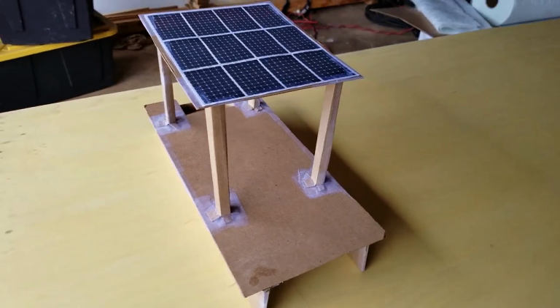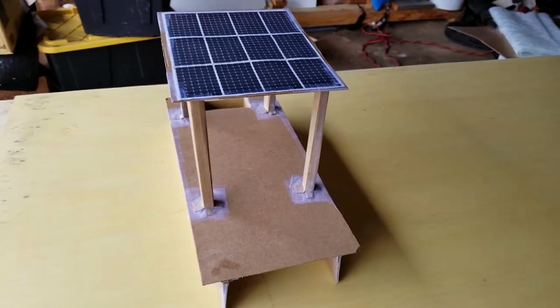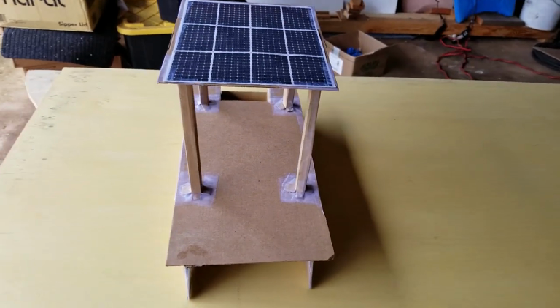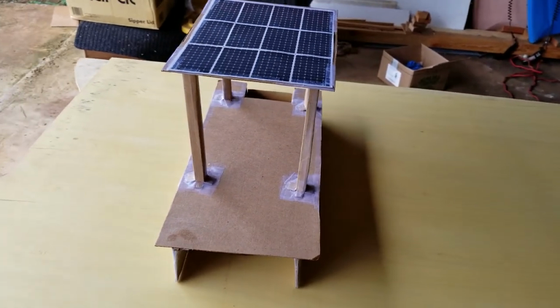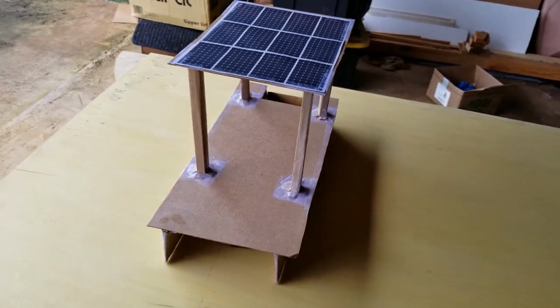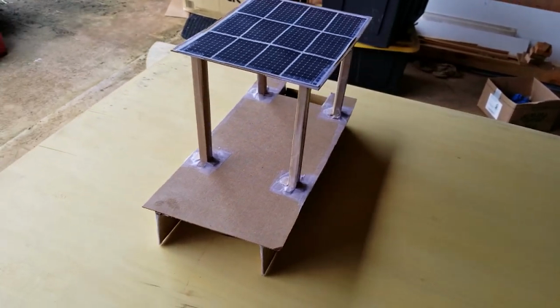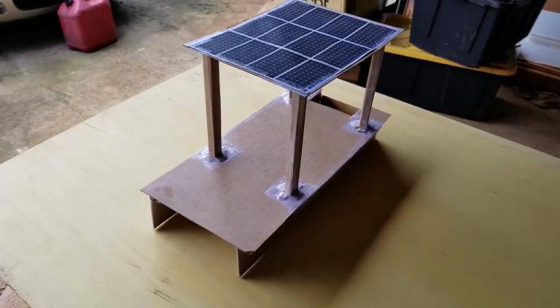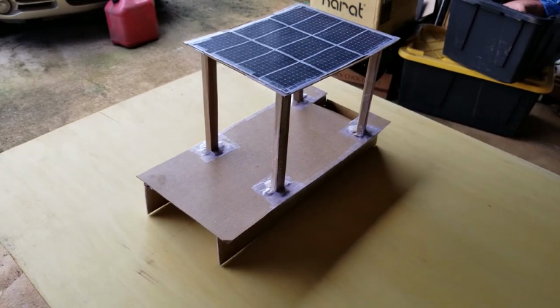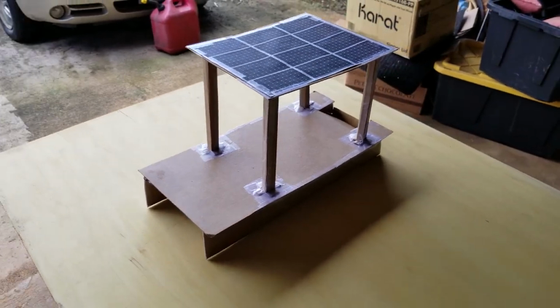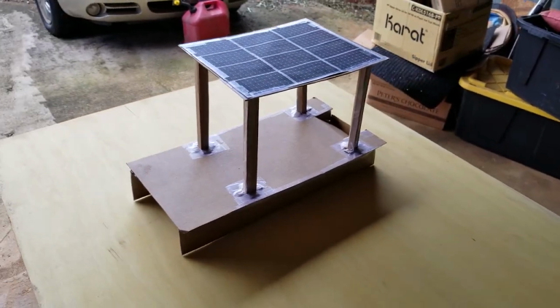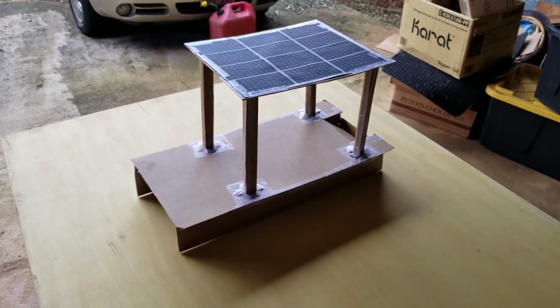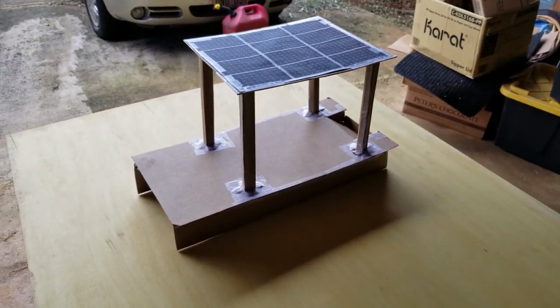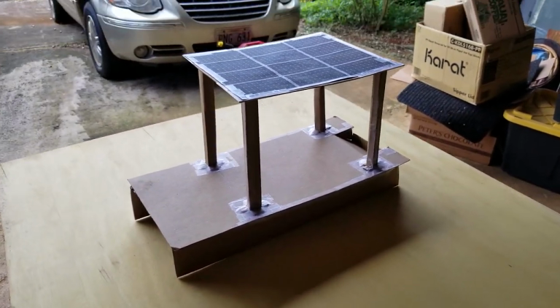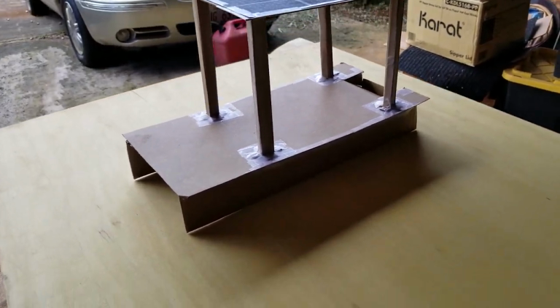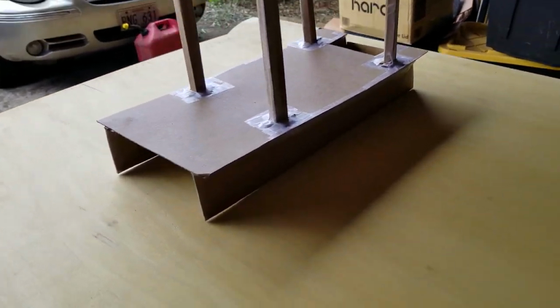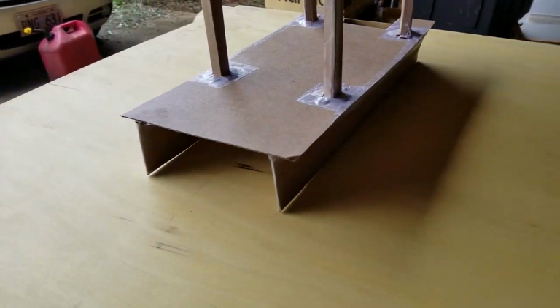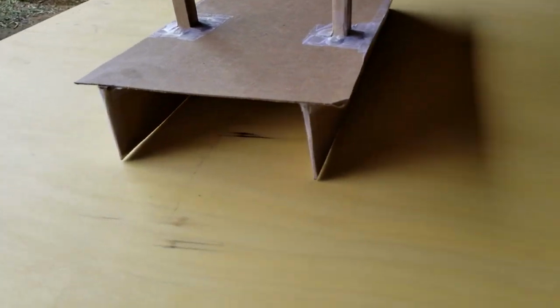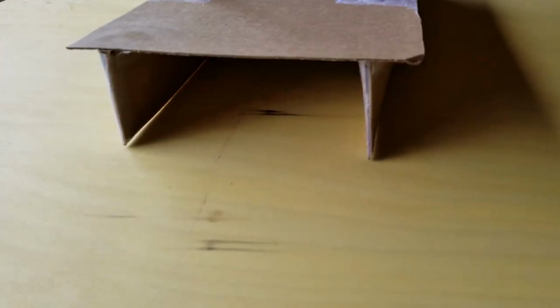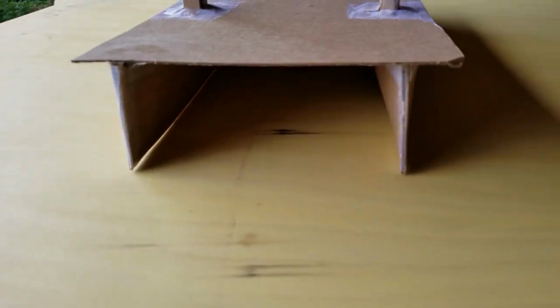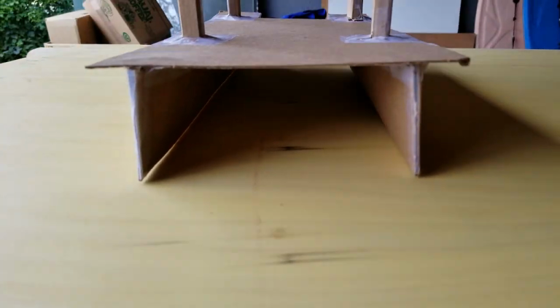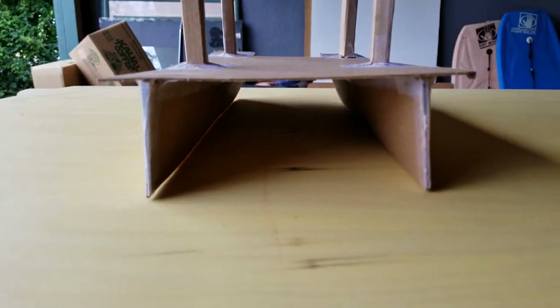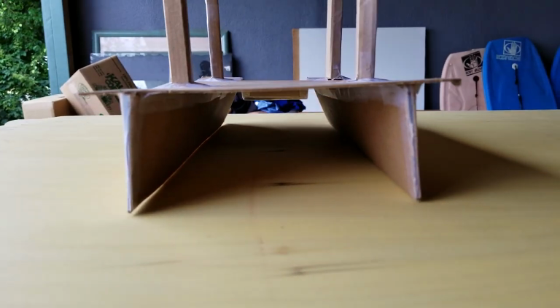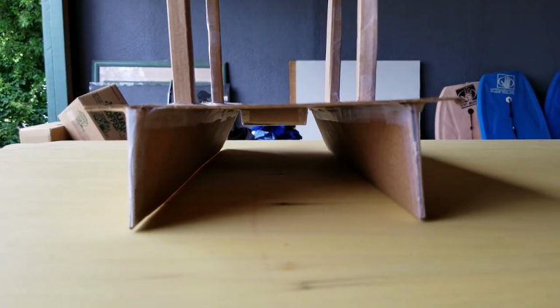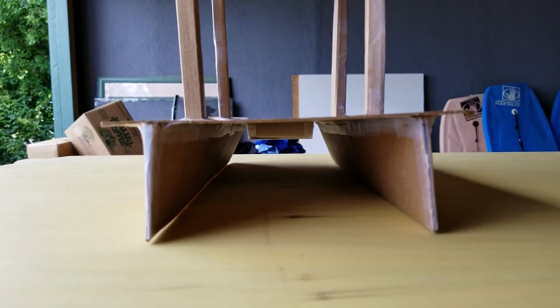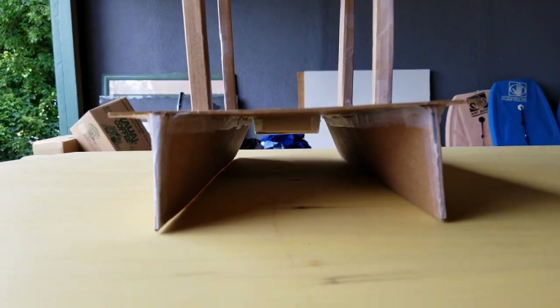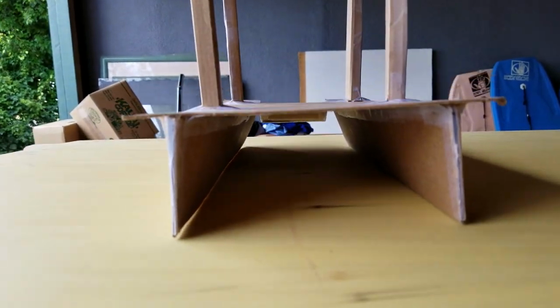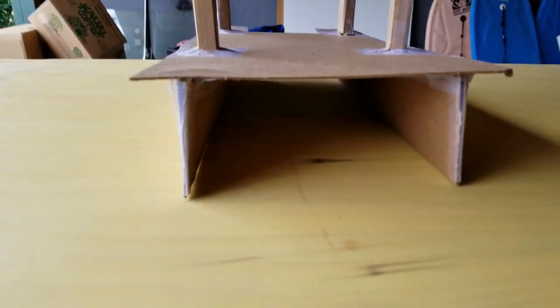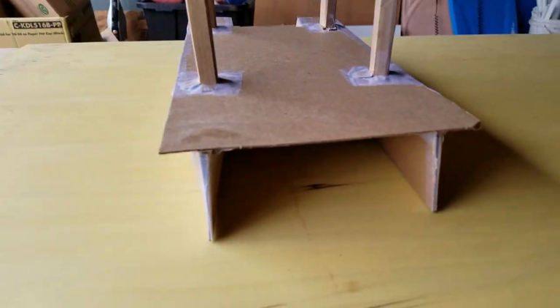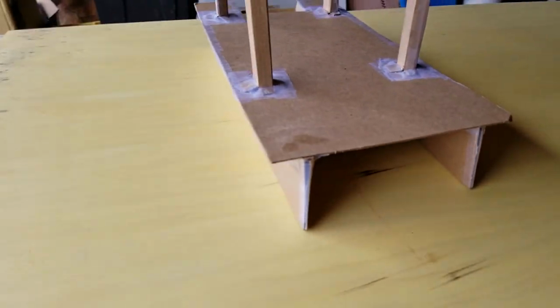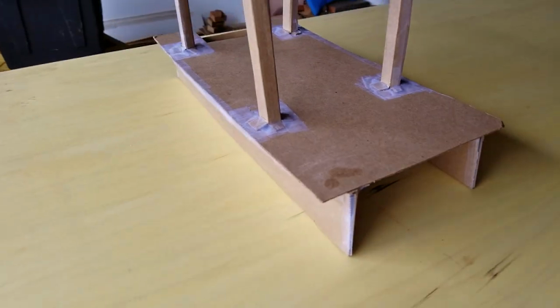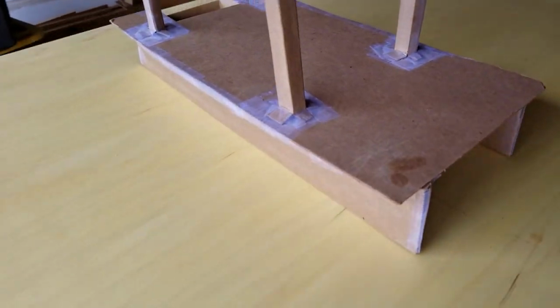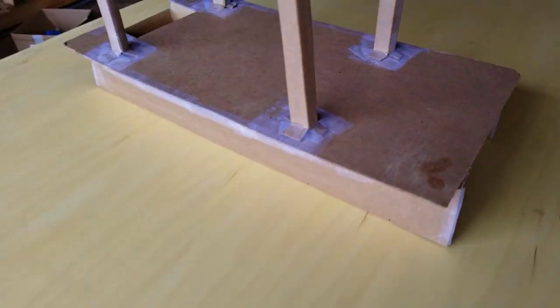Here is a scale model — 1 inch equals 1 foot. The boat is currently planned to be 16 feet long by 8 feet wide, and you can see the pontoons are going to be very hydrodynamic.